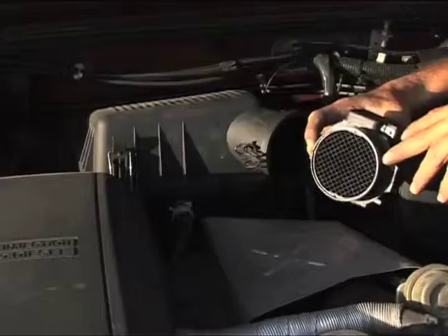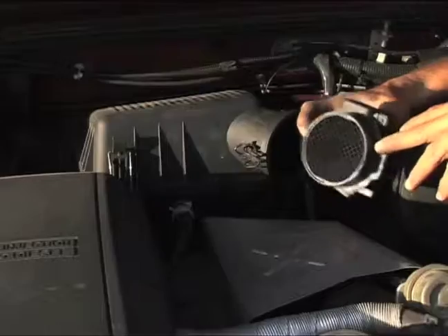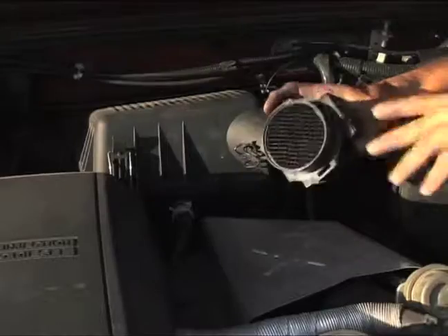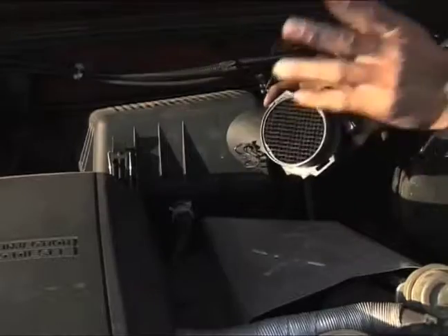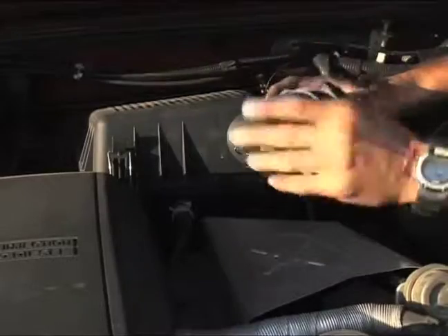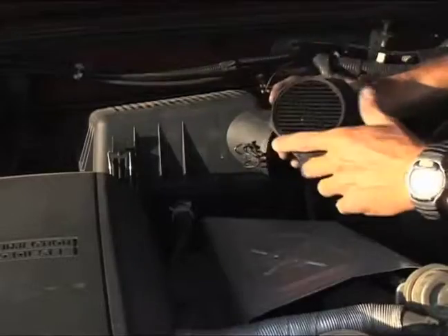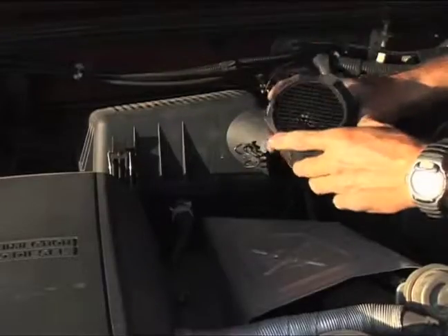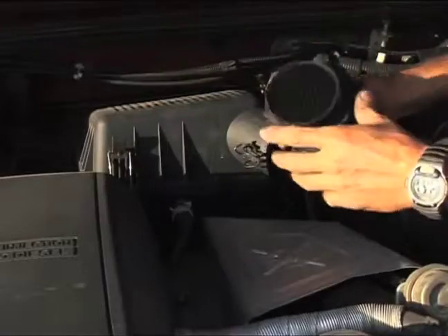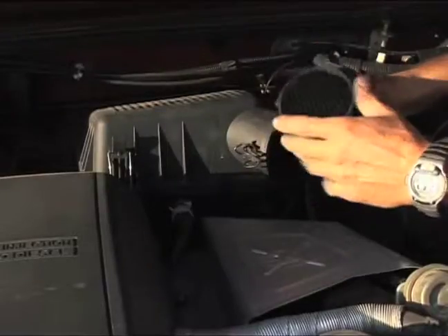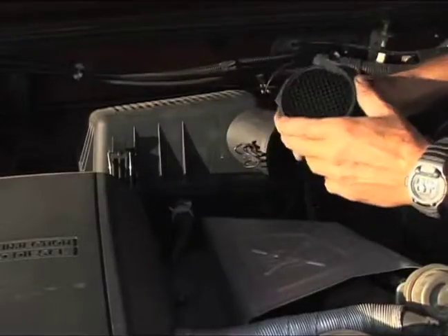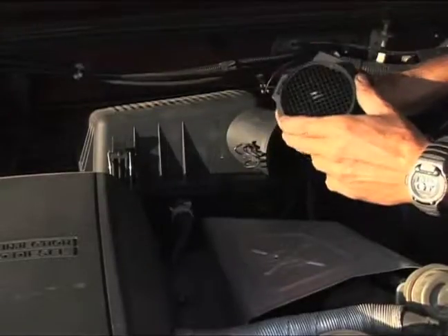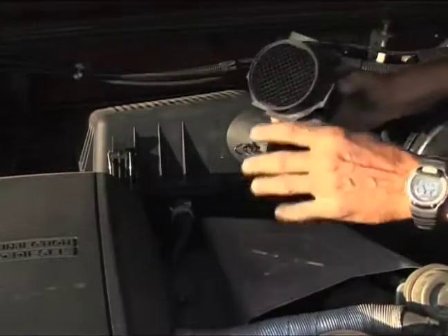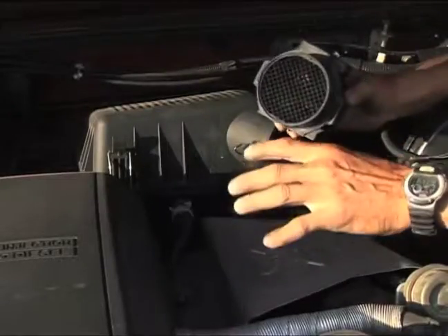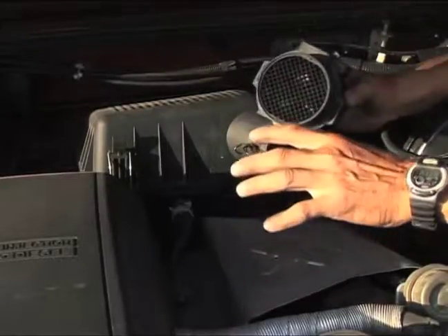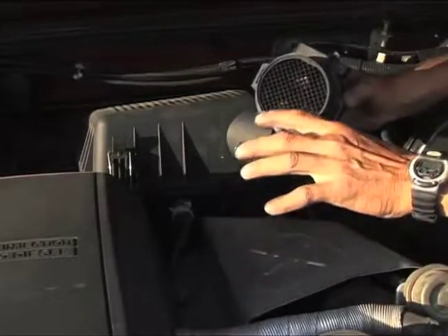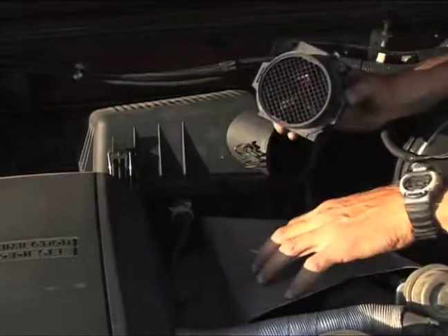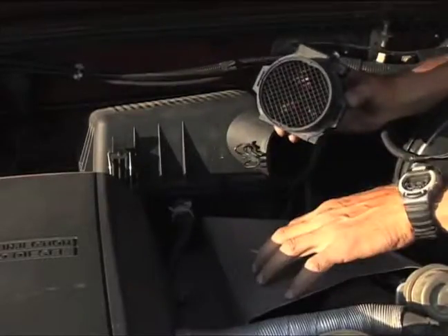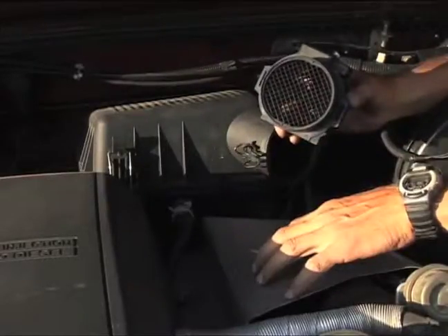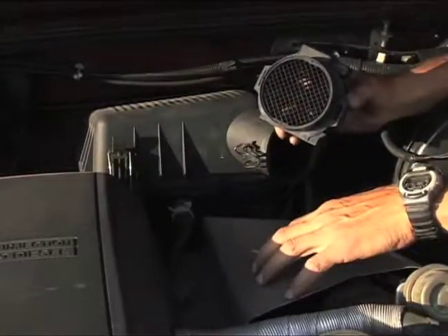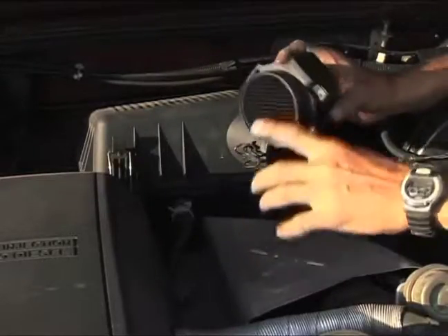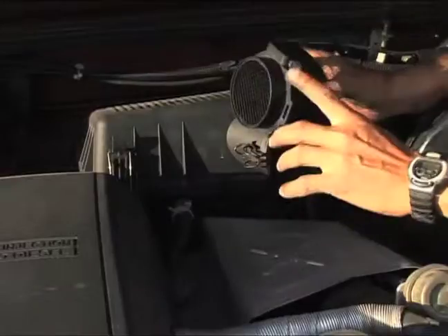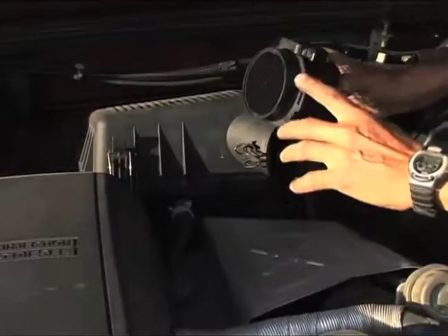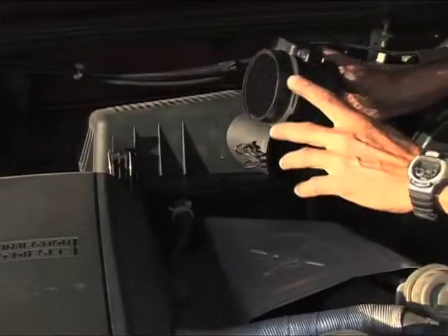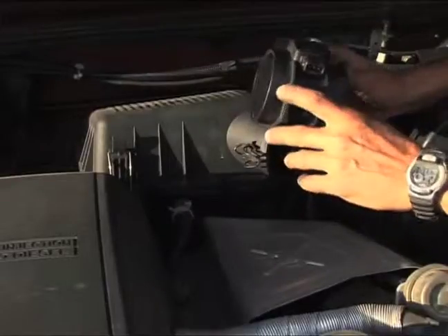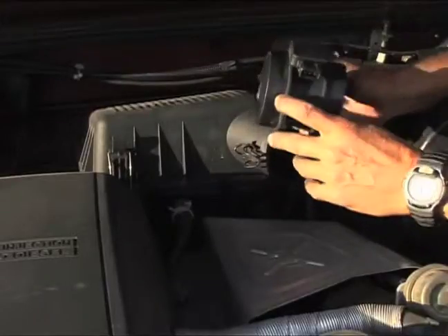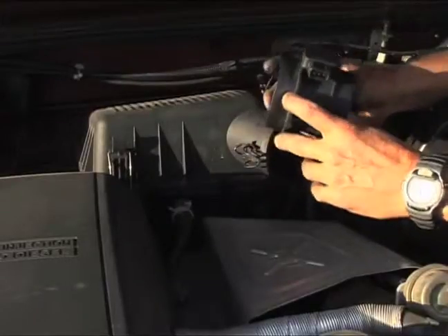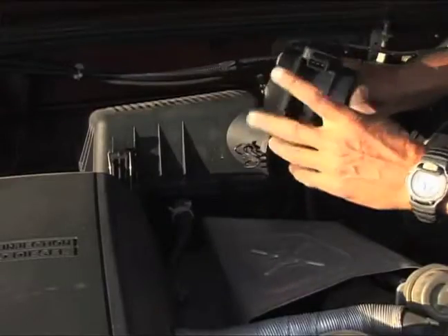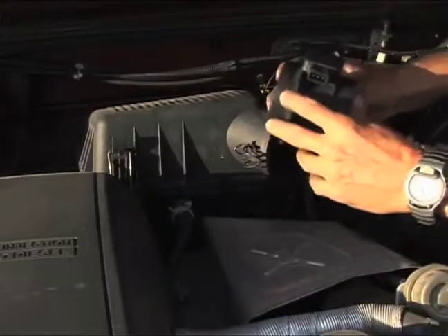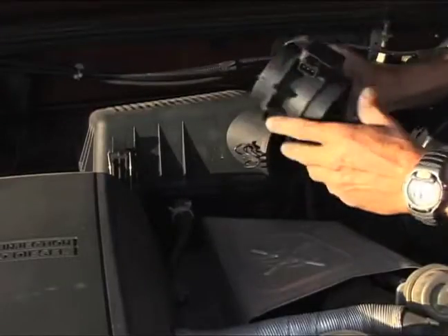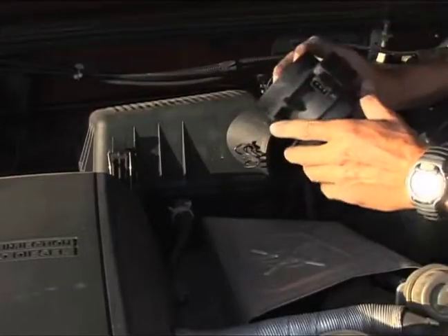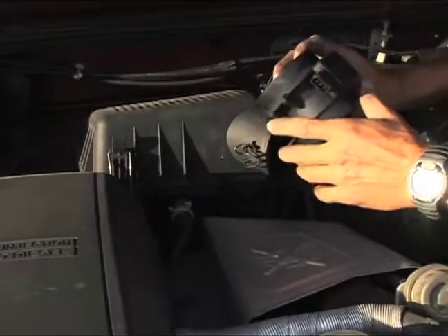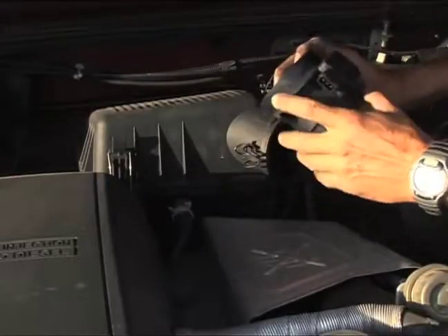Hello Philip, I hope you are well. Let me tell you this is a Defender just like yours, and I'm going to help you install the piece that you need.